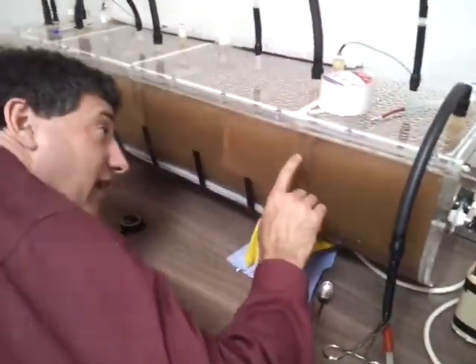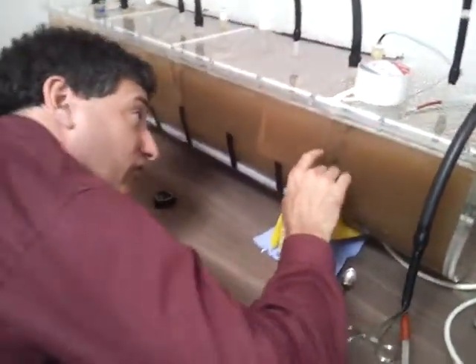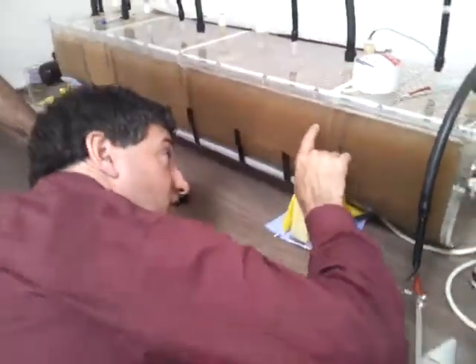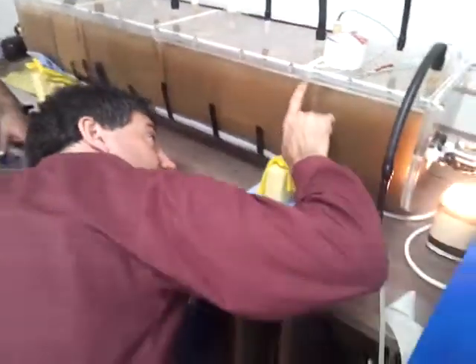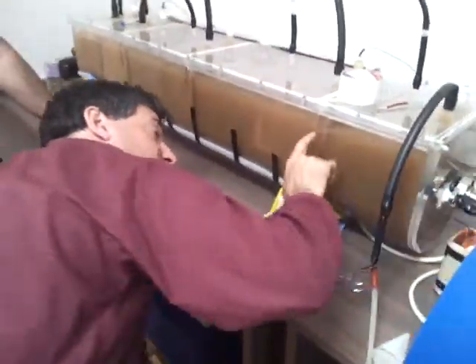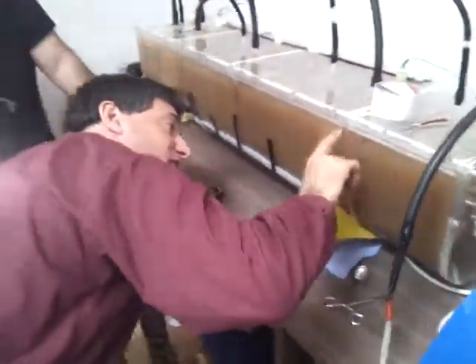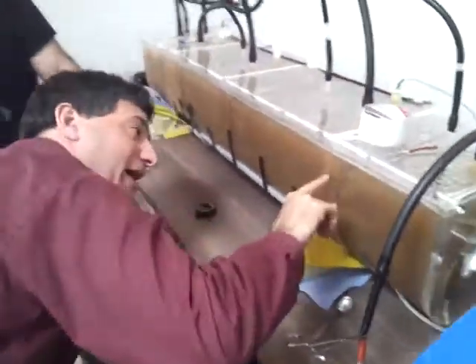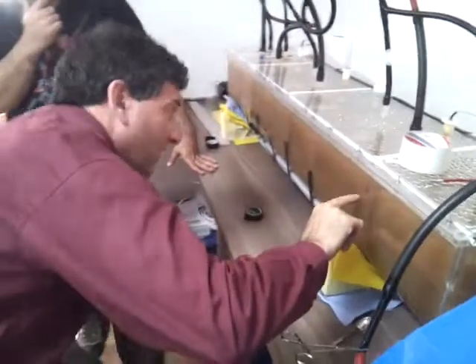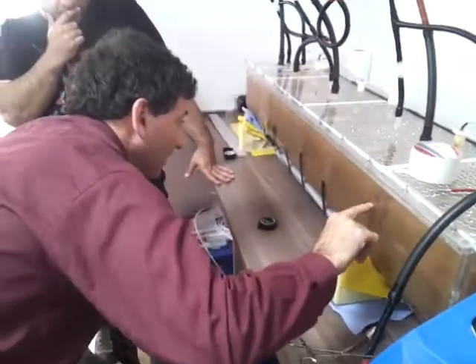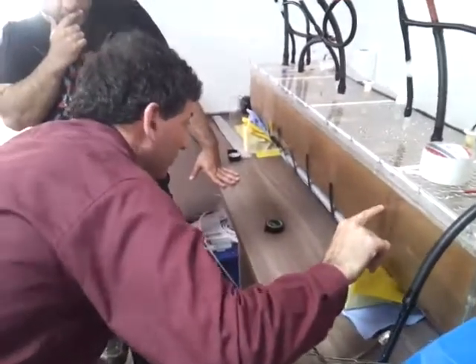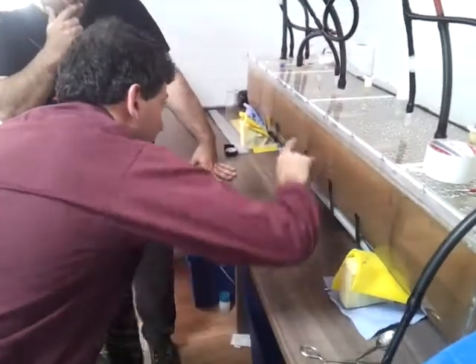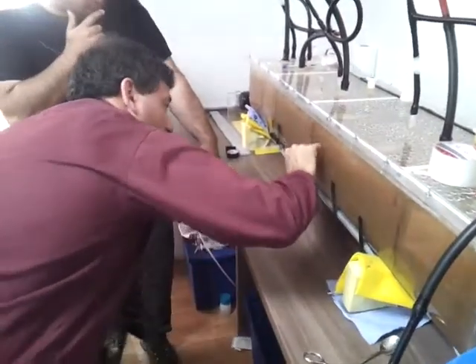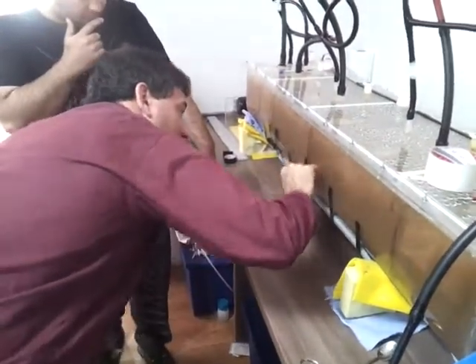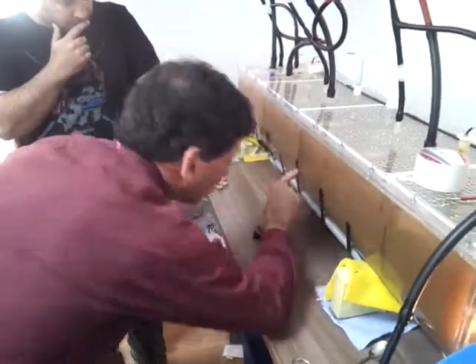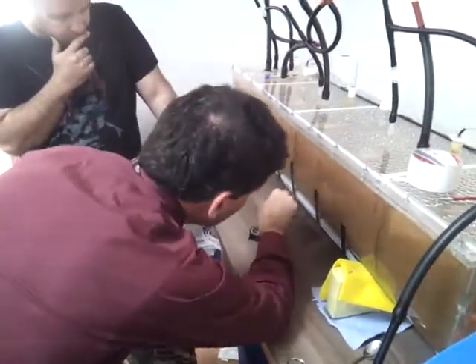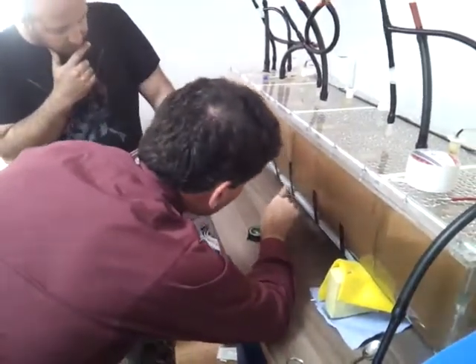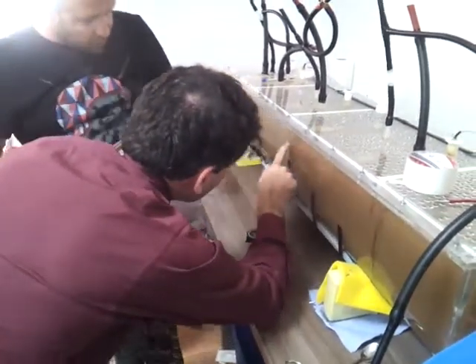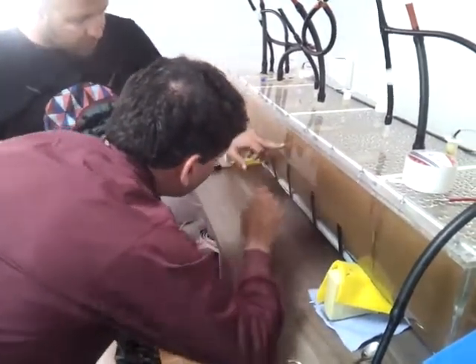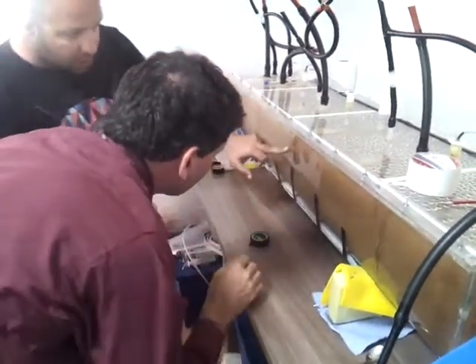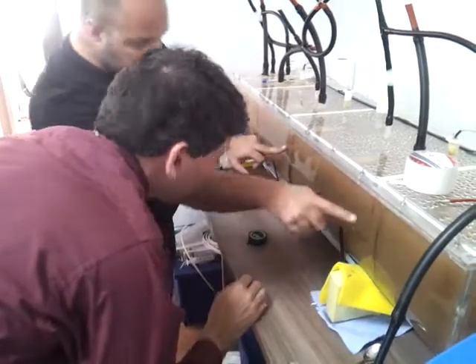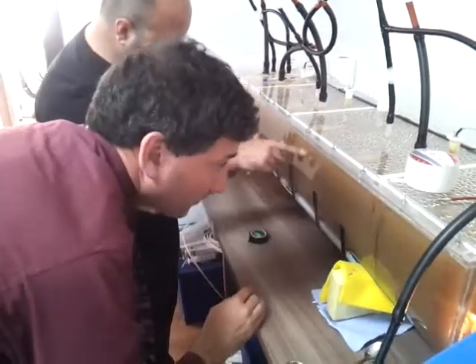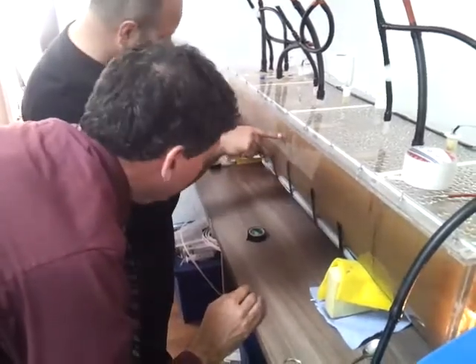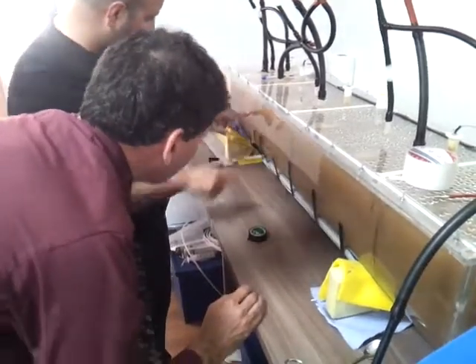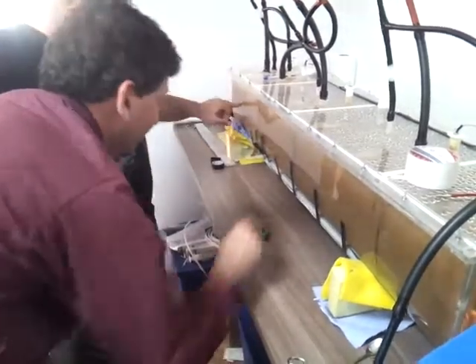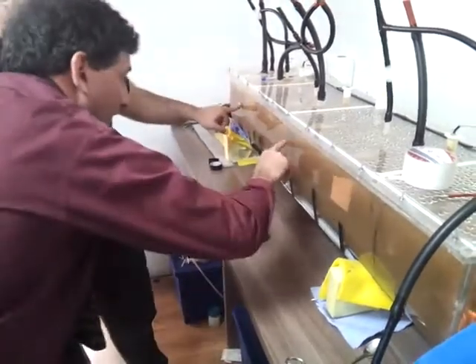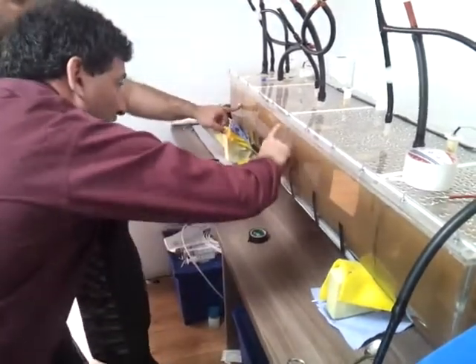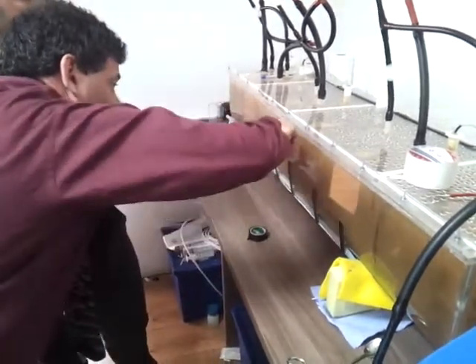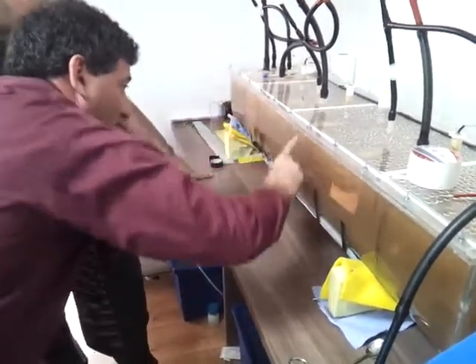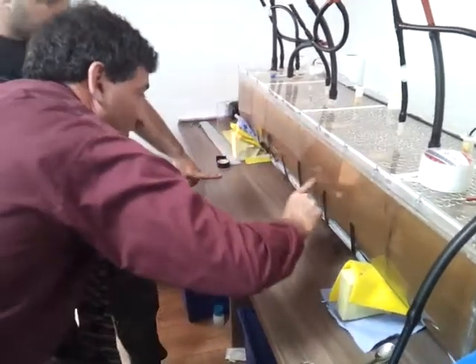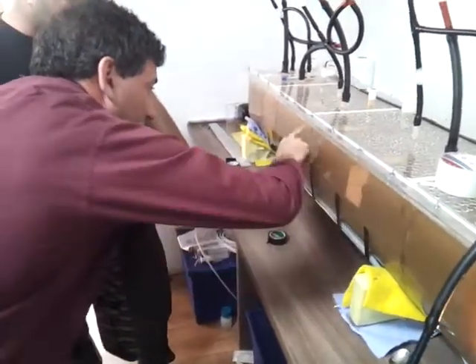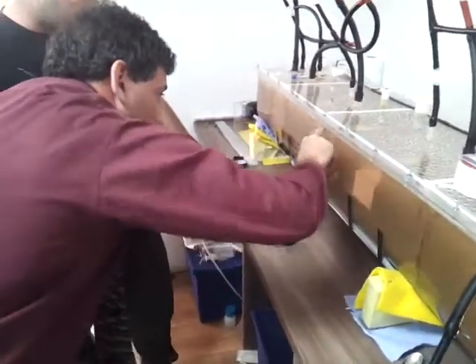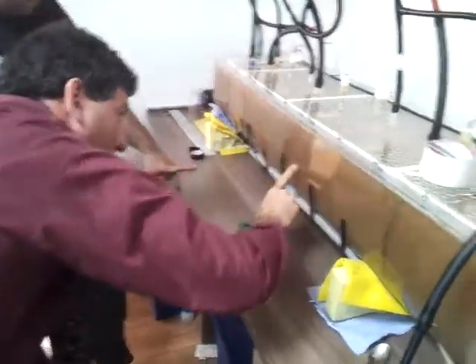I see this baffle goes down to here. No — they're all in the same level. And so it flows like this. That's true.